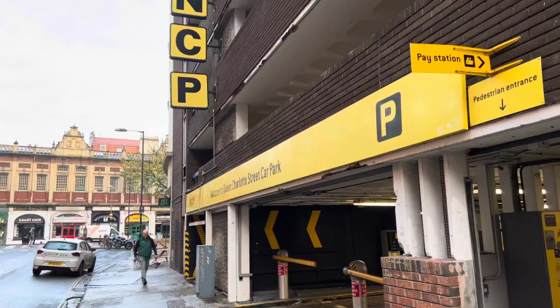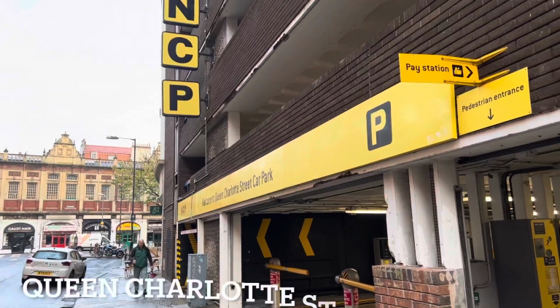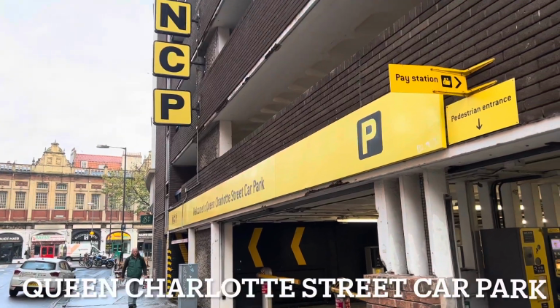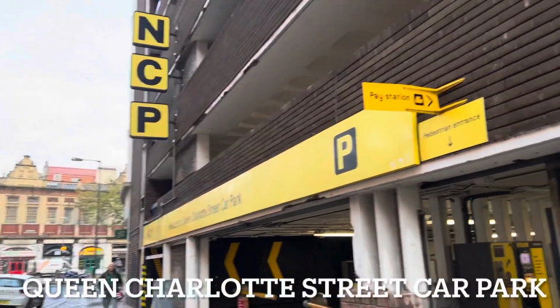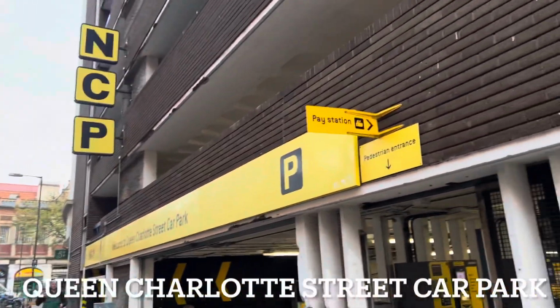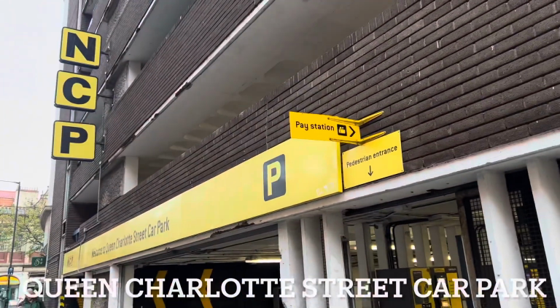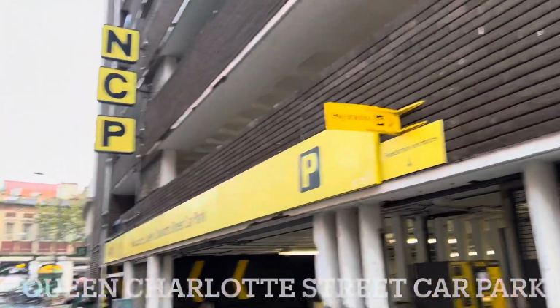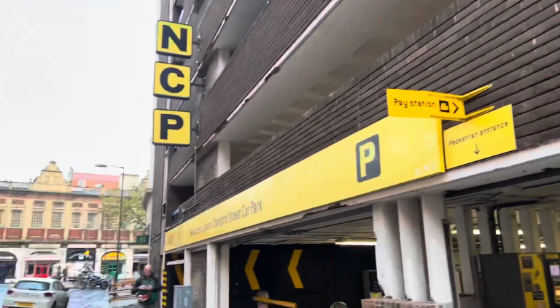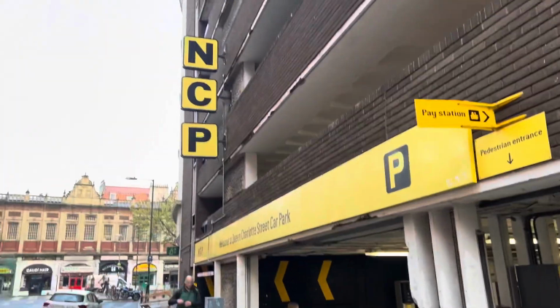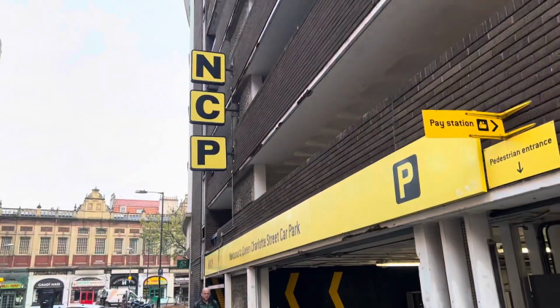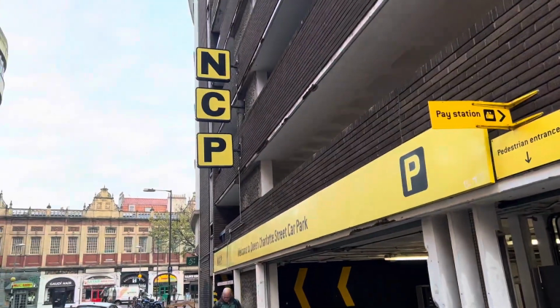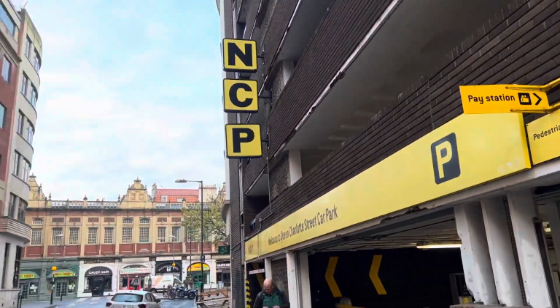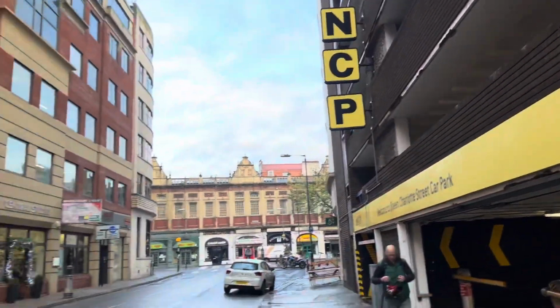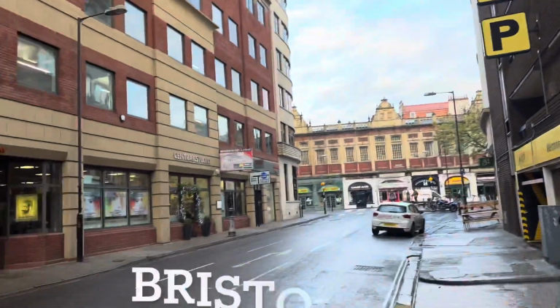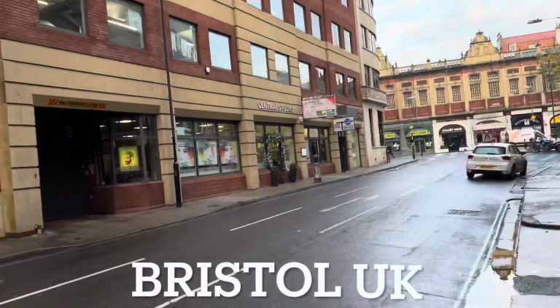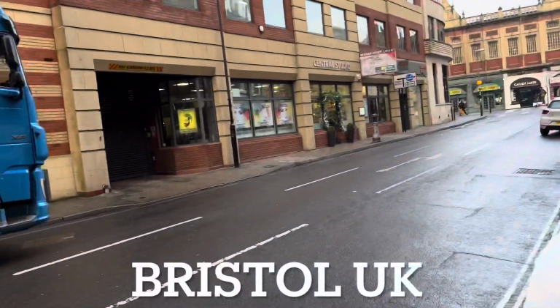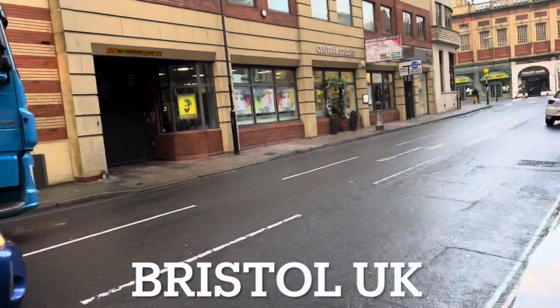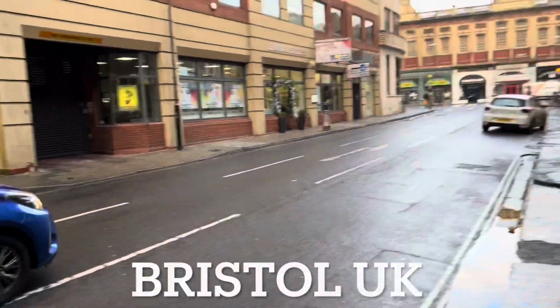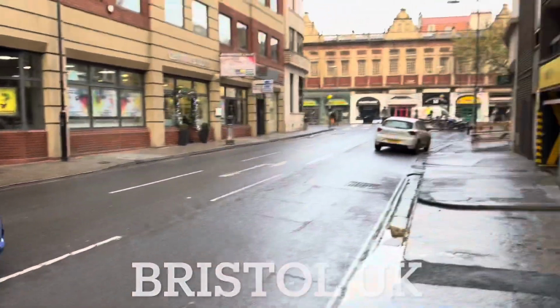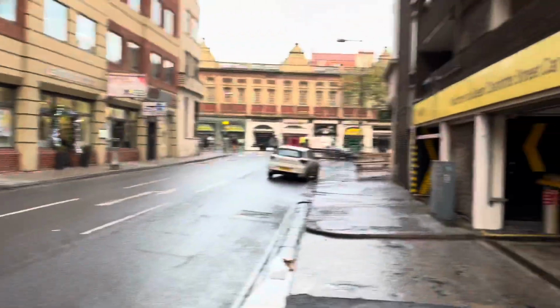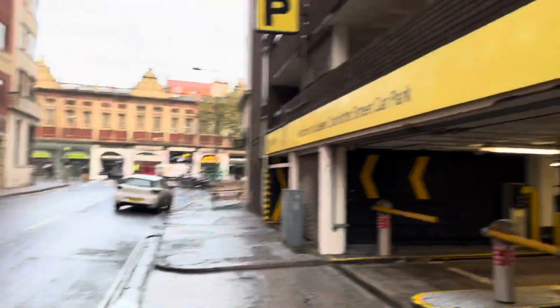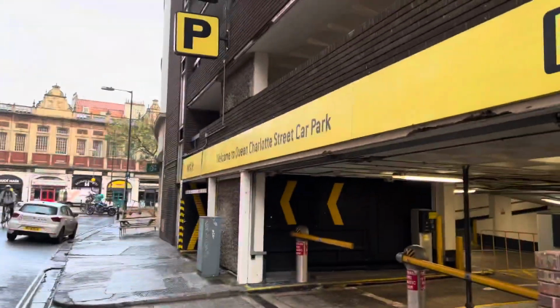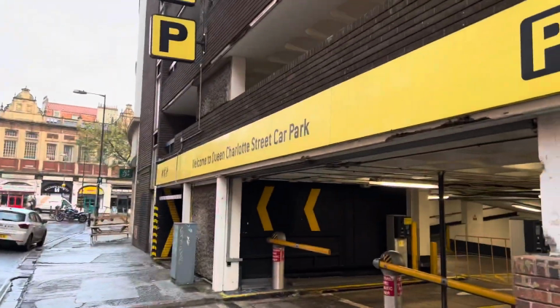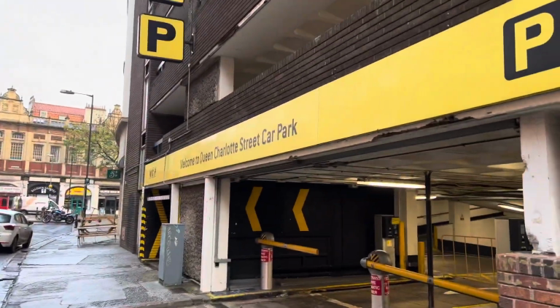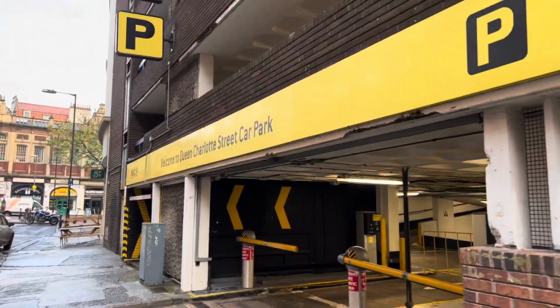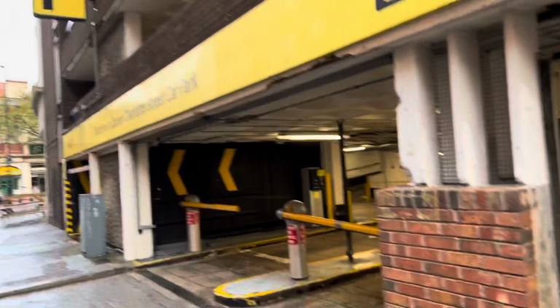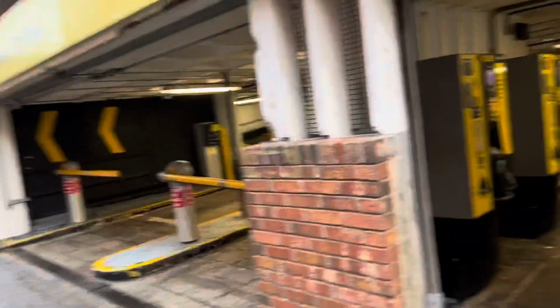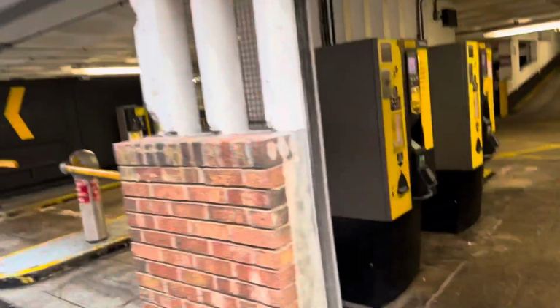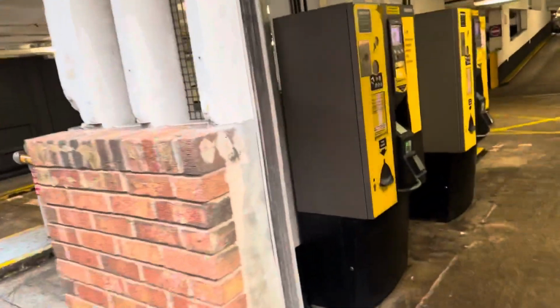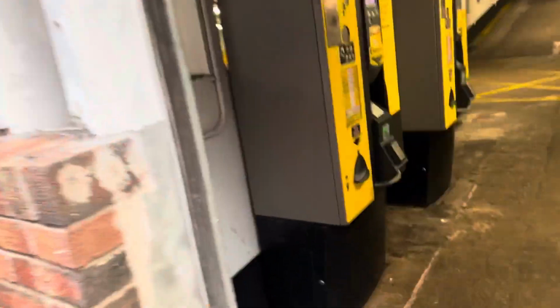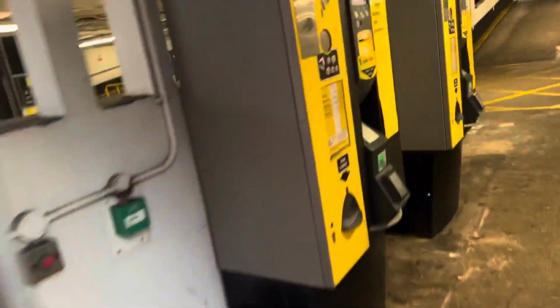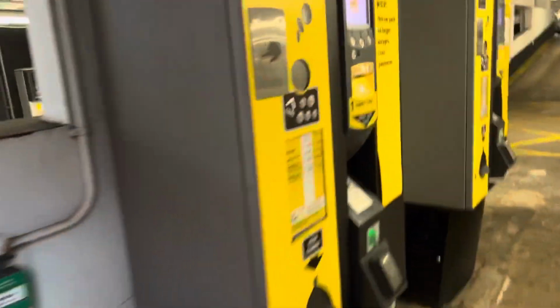This is the entrance to the Queen Charlotte Street NCP Car Park in Bristol. This is where I parked the car for the night when we stayed at Premier Inn Bristol King Street.